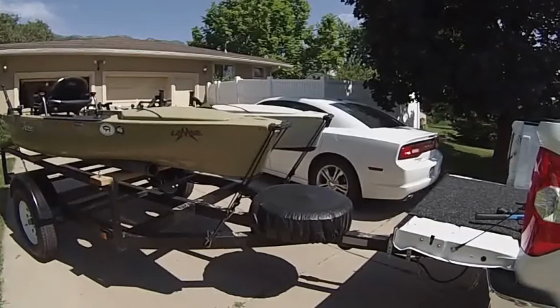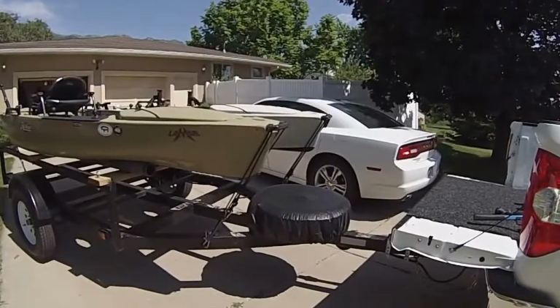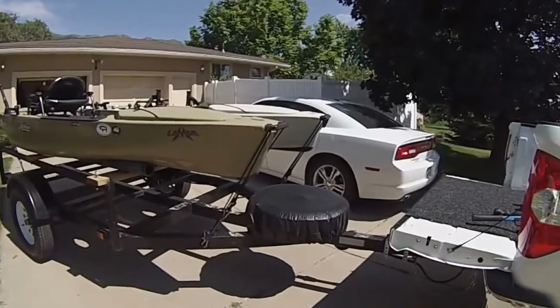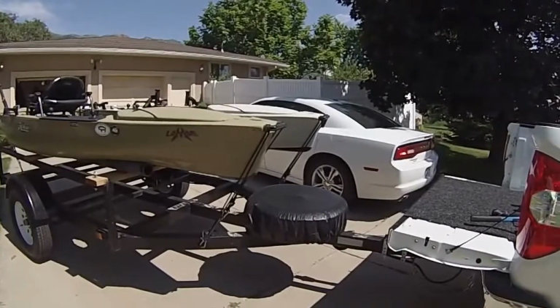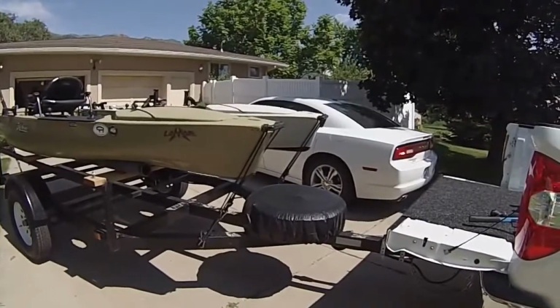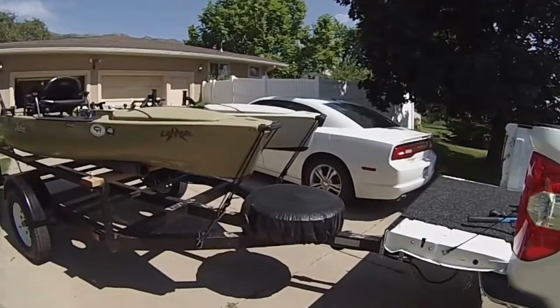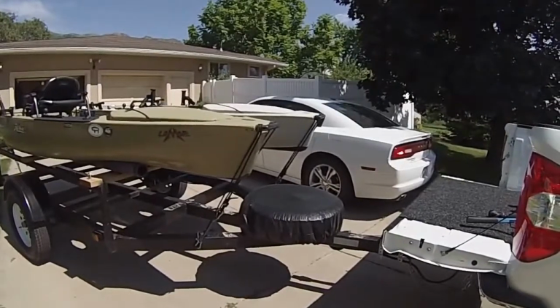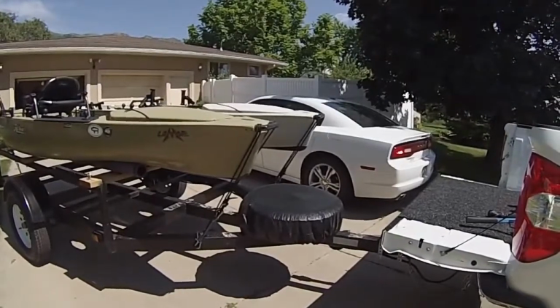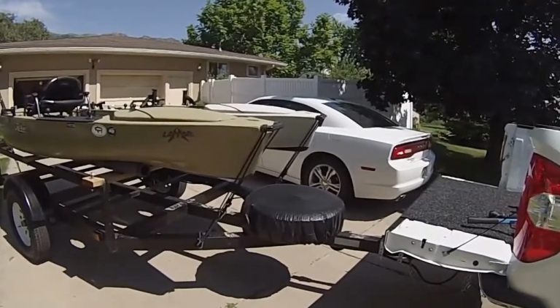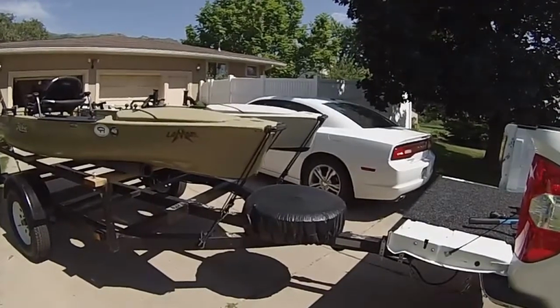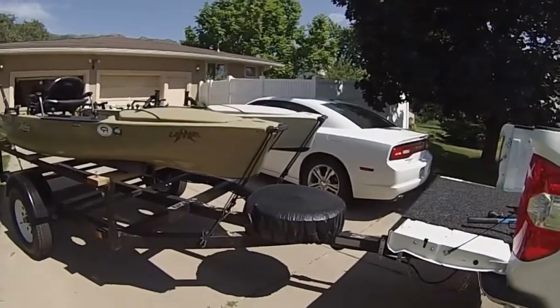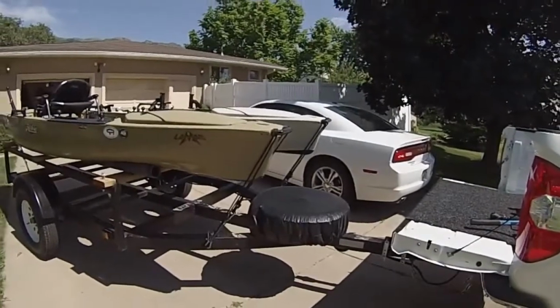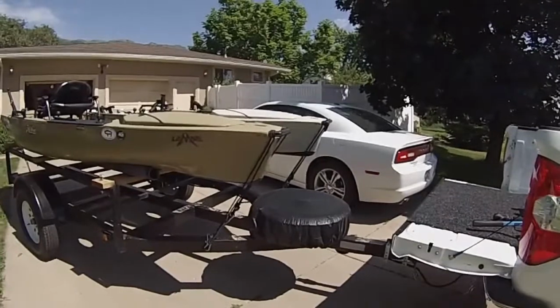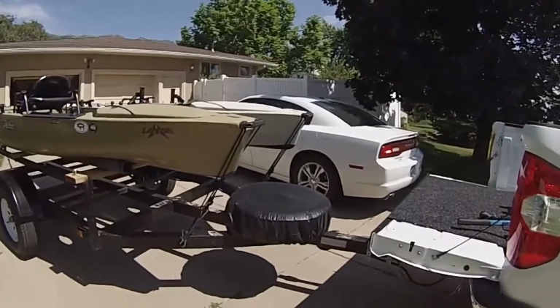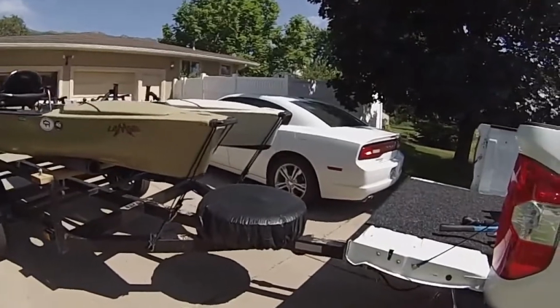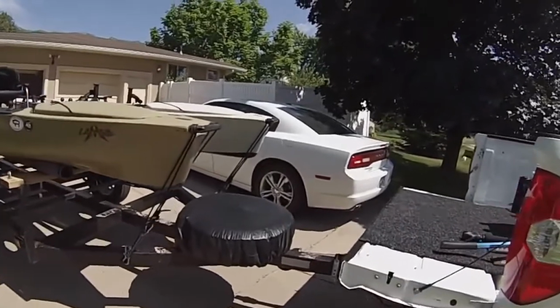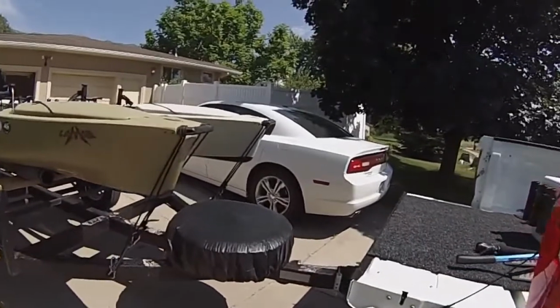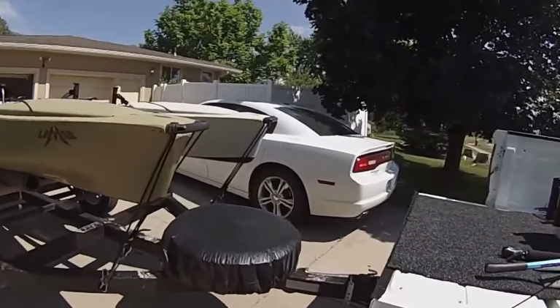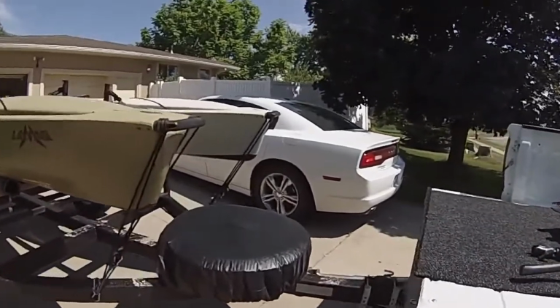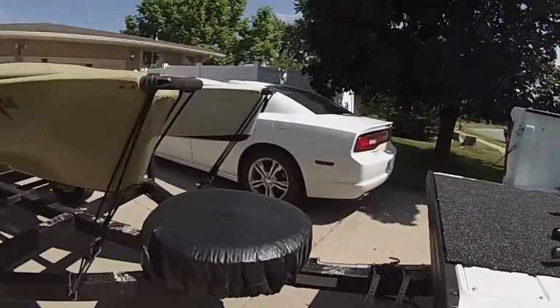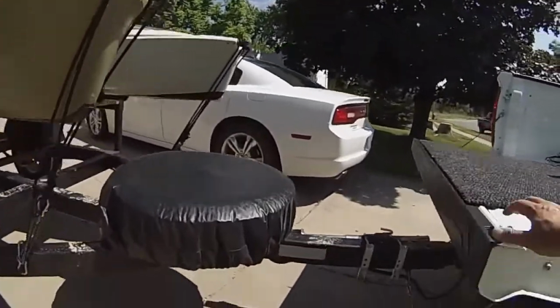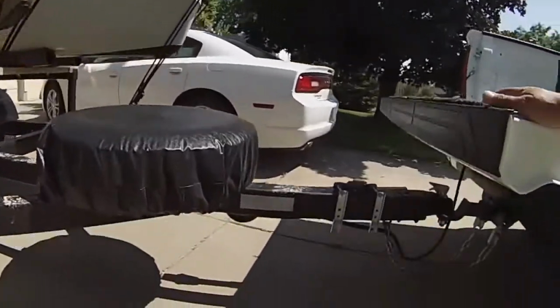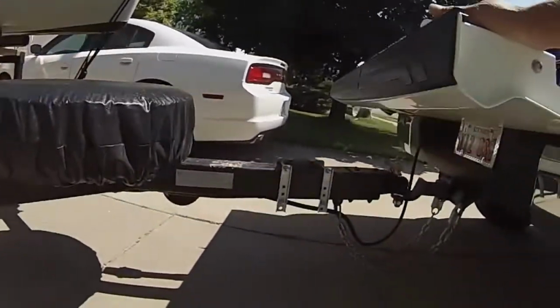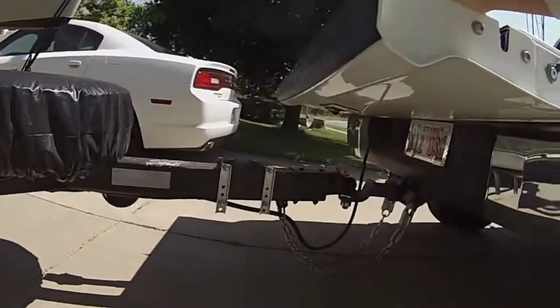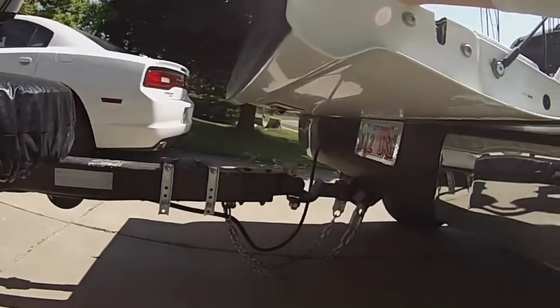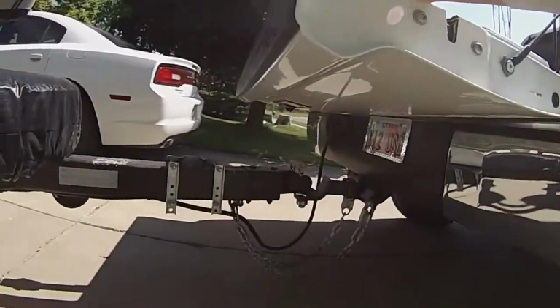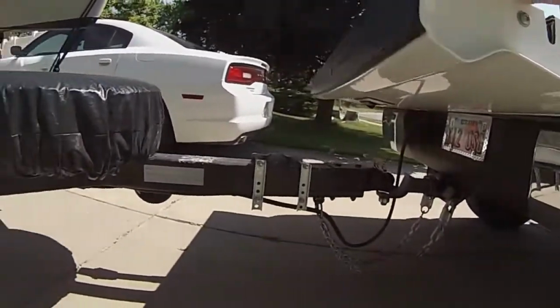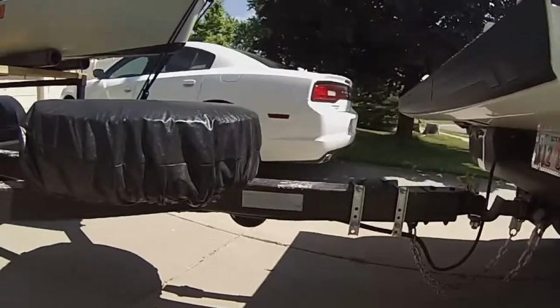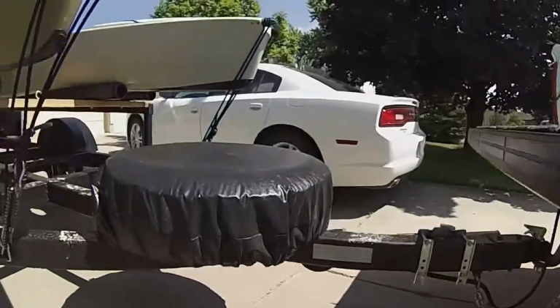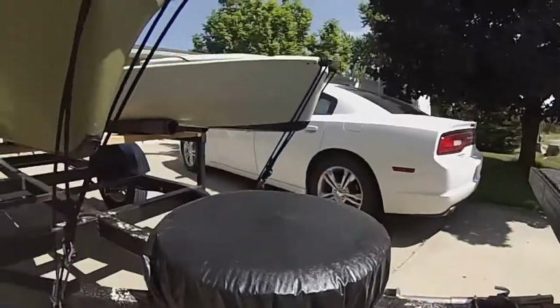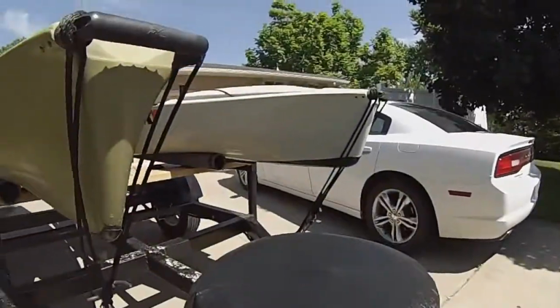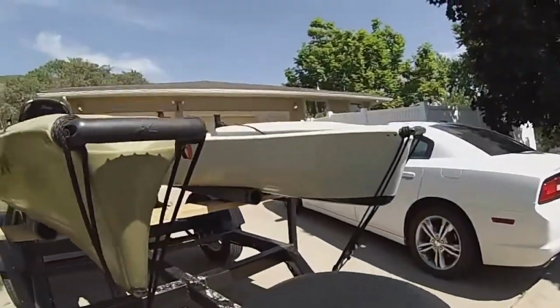I want to show you a quick video of my uncle's custom trailer. He made it to give you some ideas if you've got two Hobies — to give you an idea of how to make a trailer.